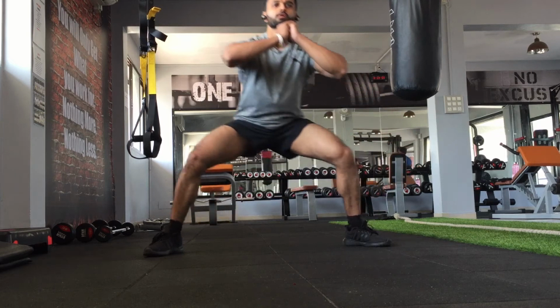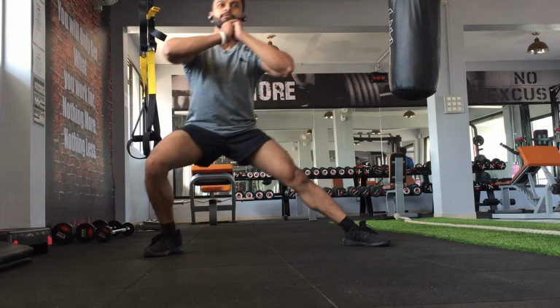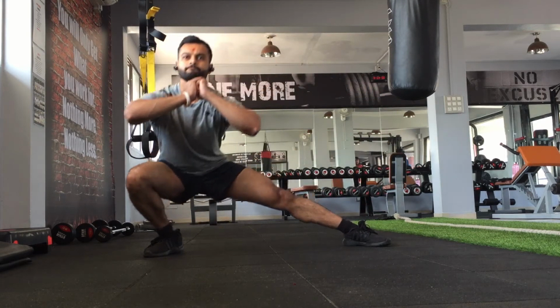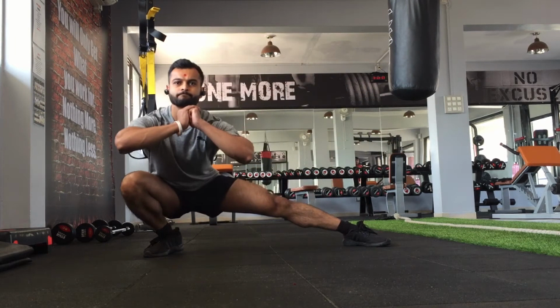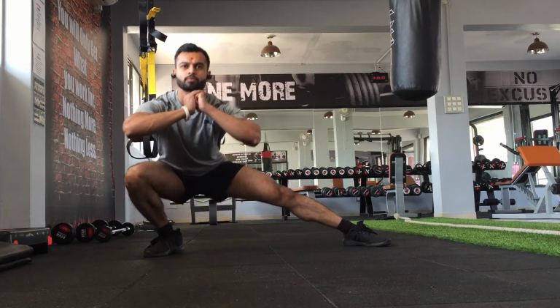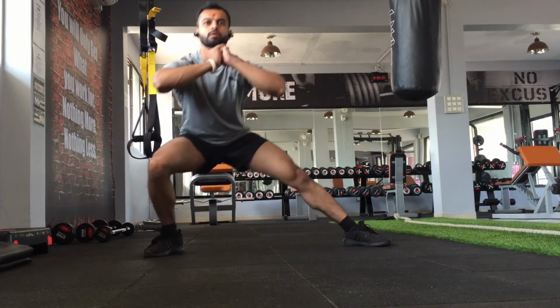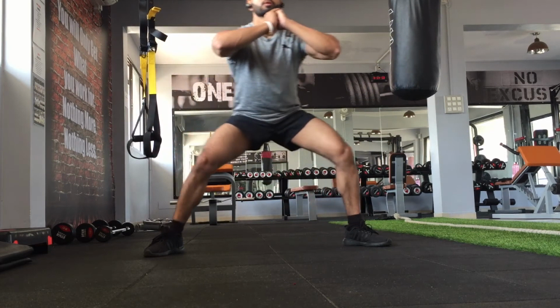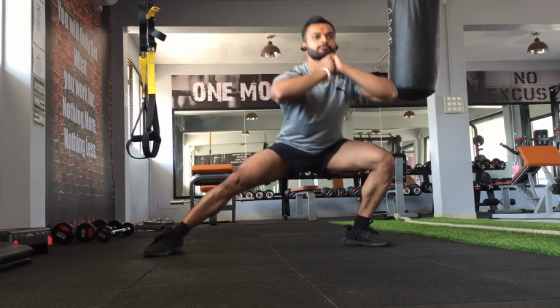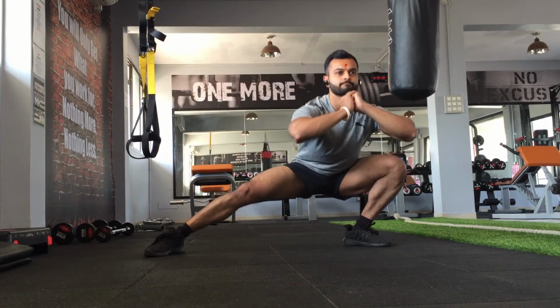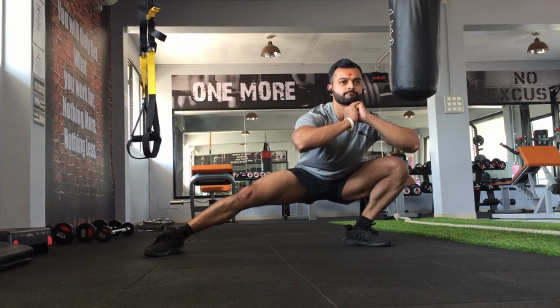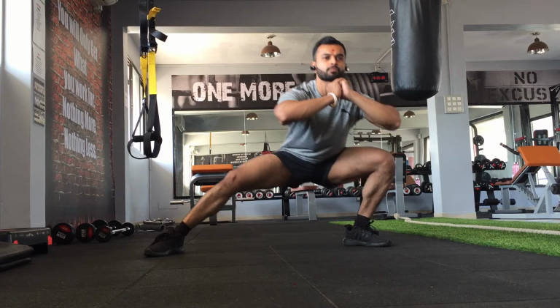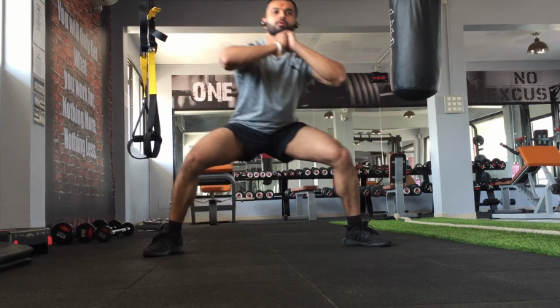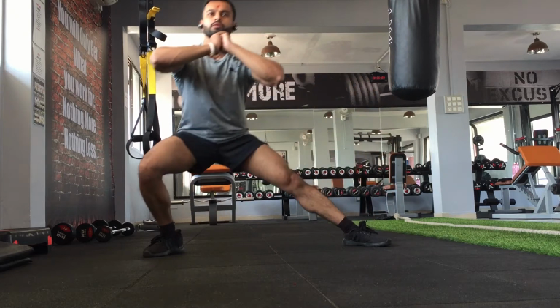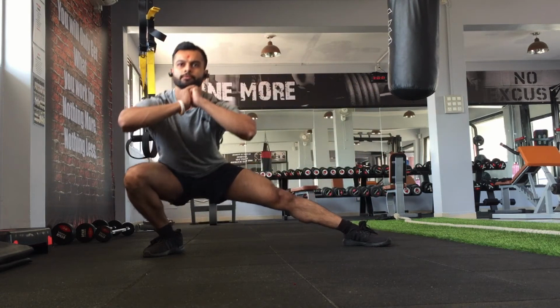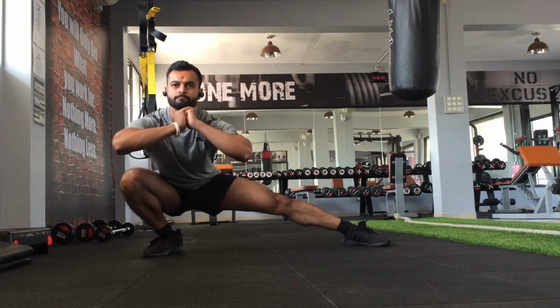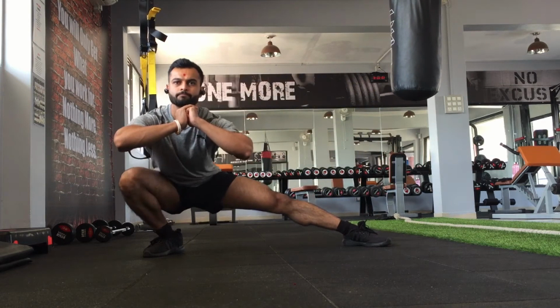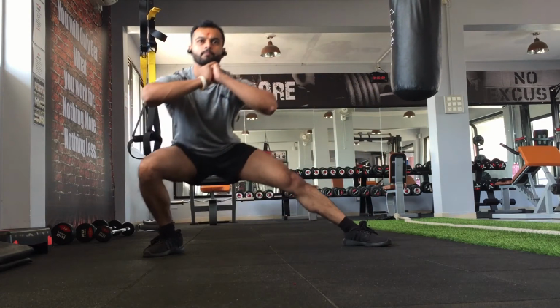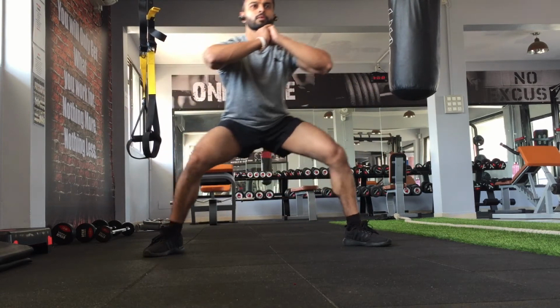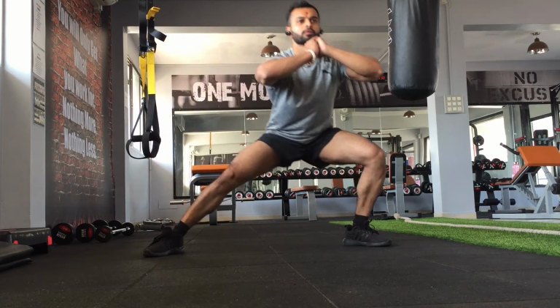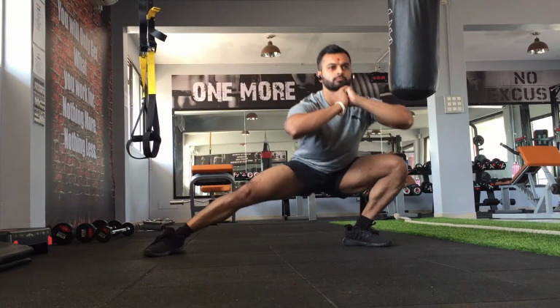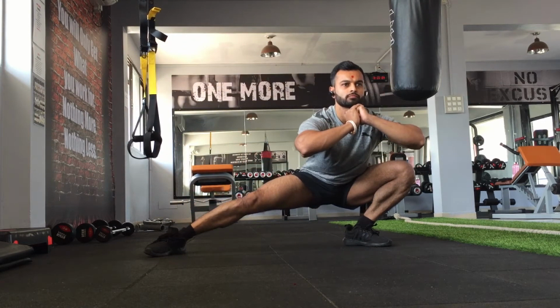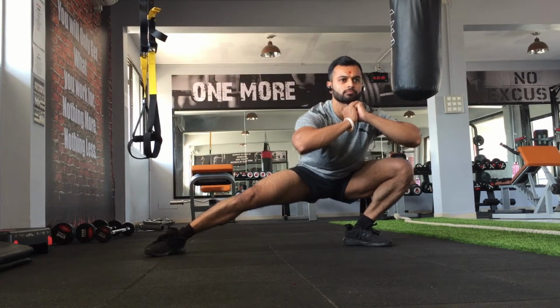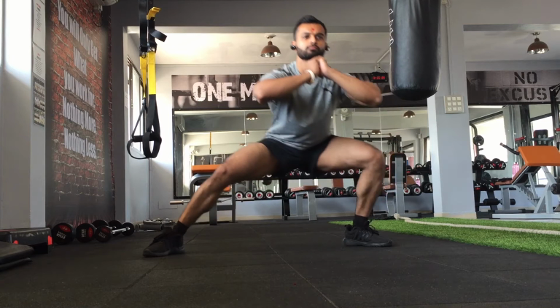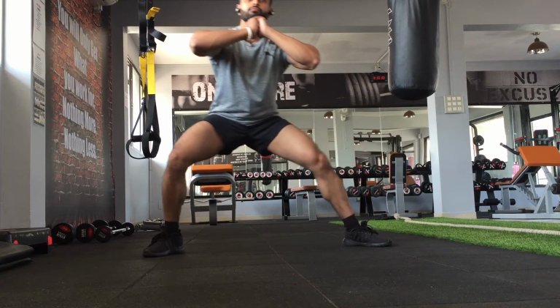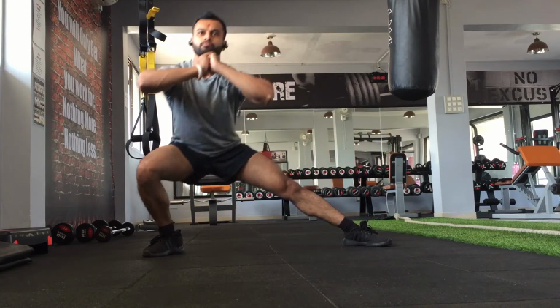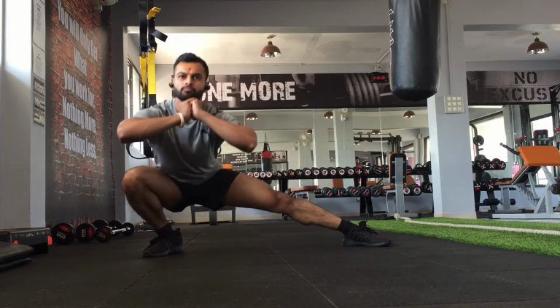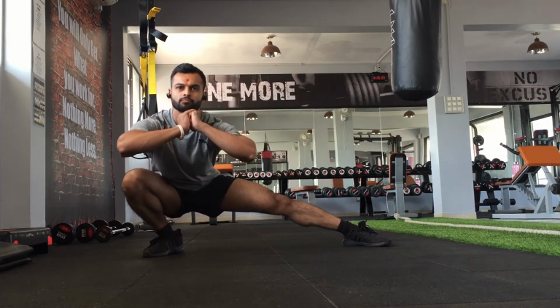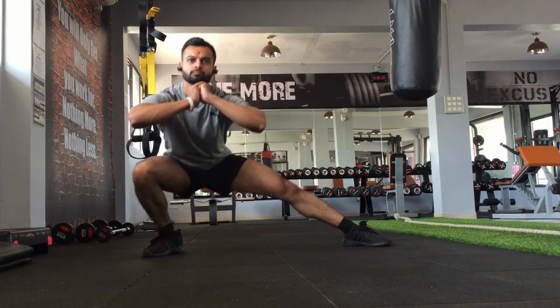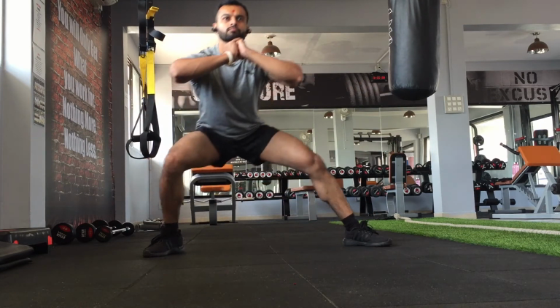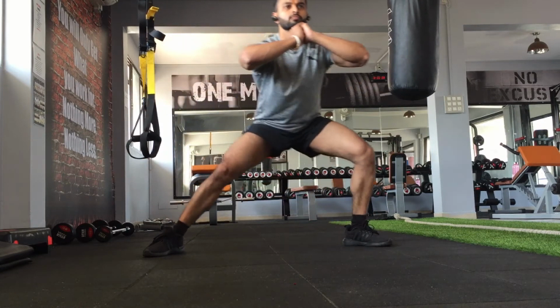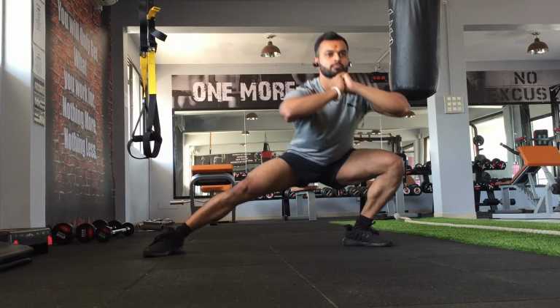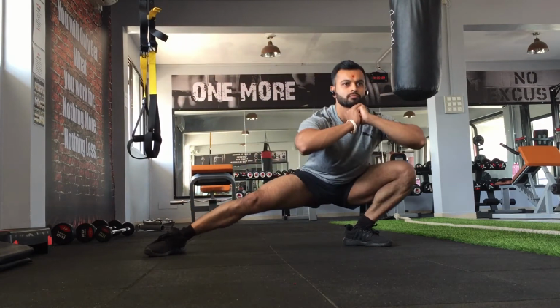Hey guys, in this video I'm going to be showing you three of the most common and effective exercises that you can do for your leg workout. I started my workout with warming up on an elliptical trainer.